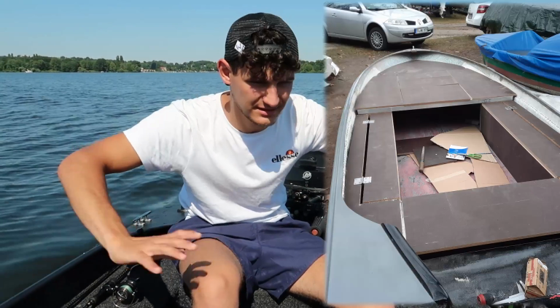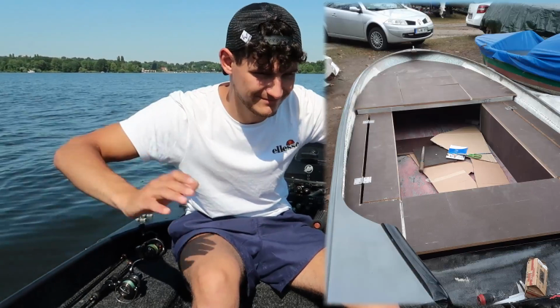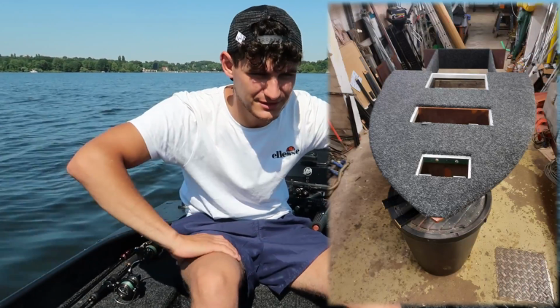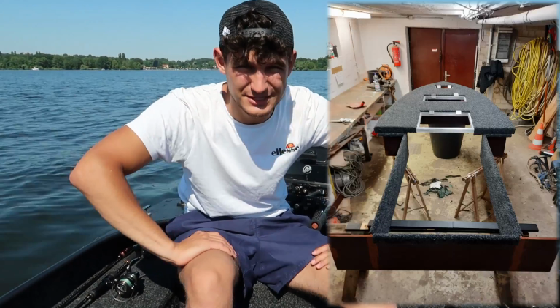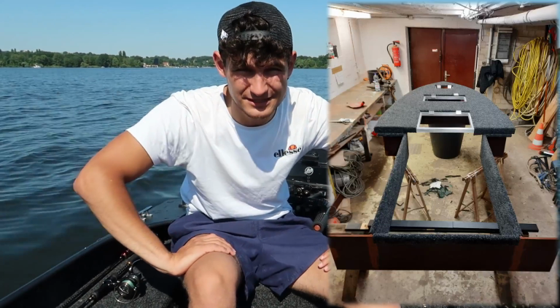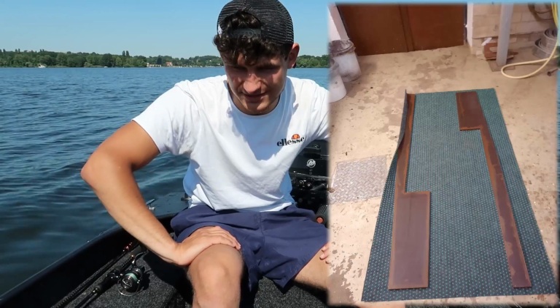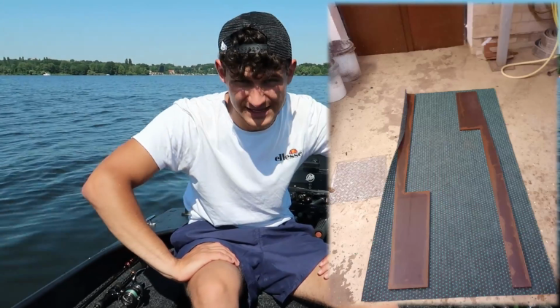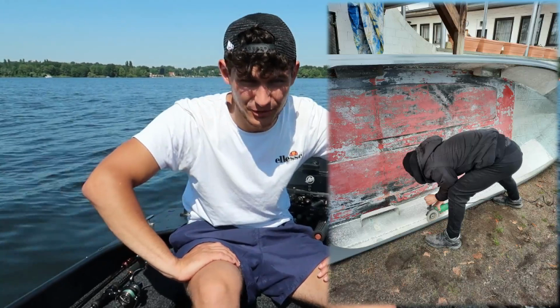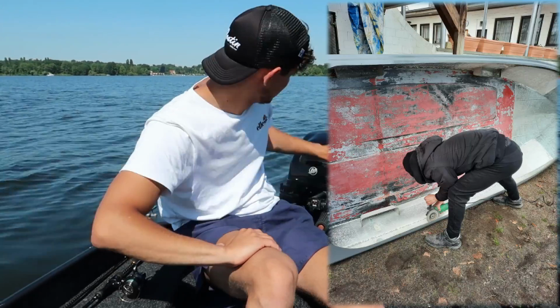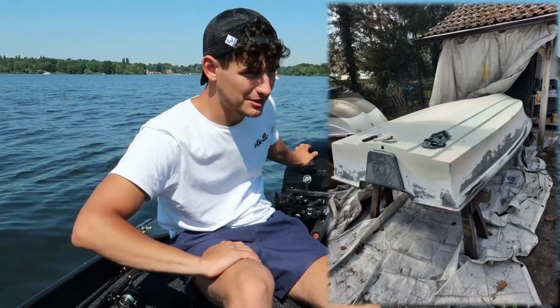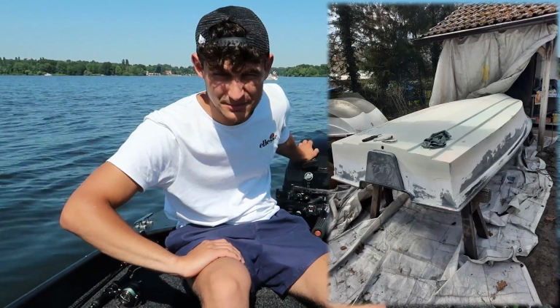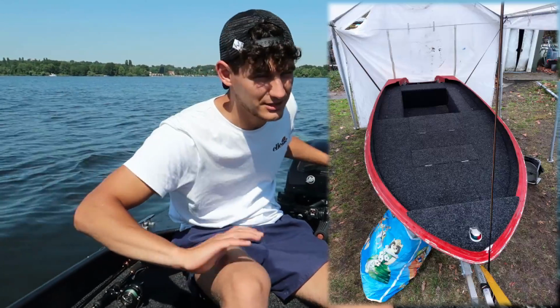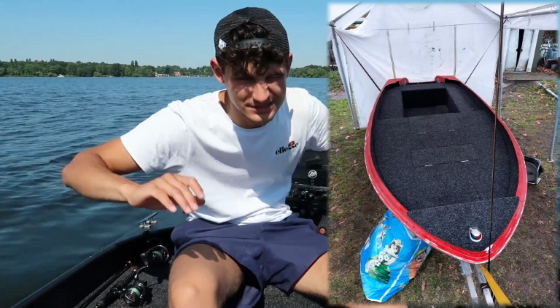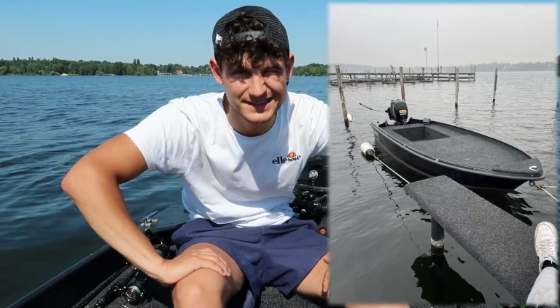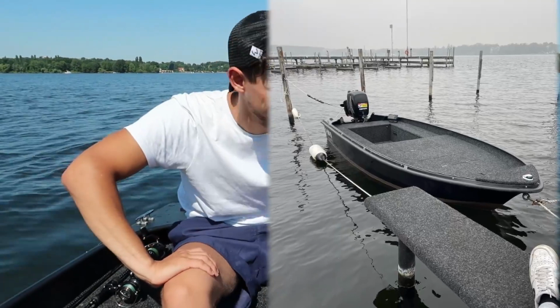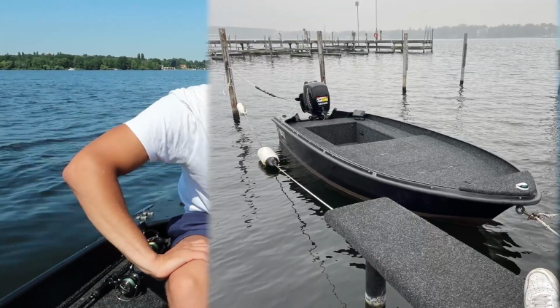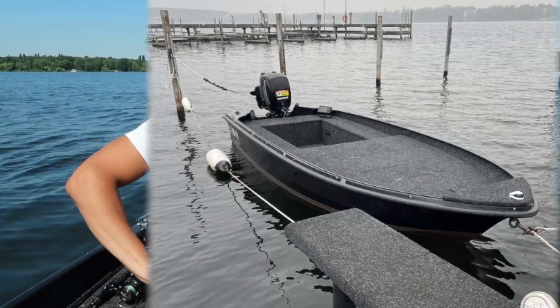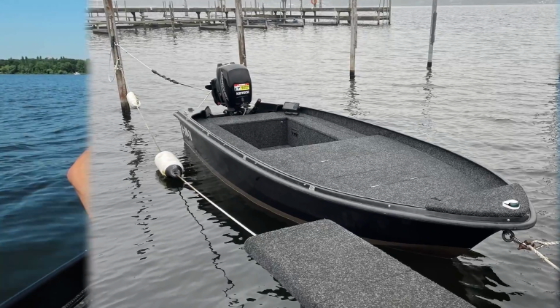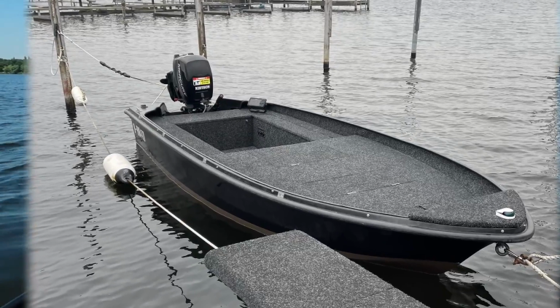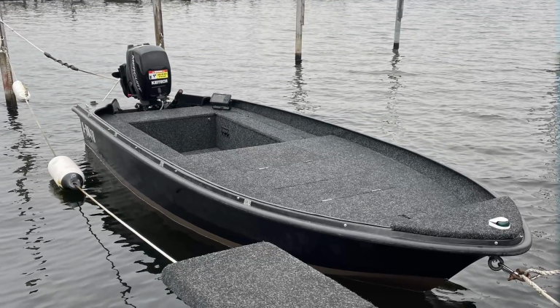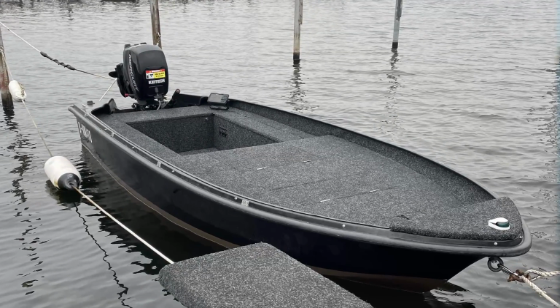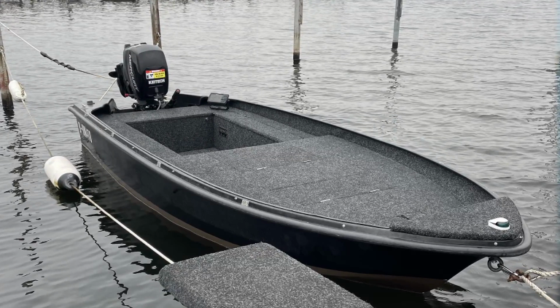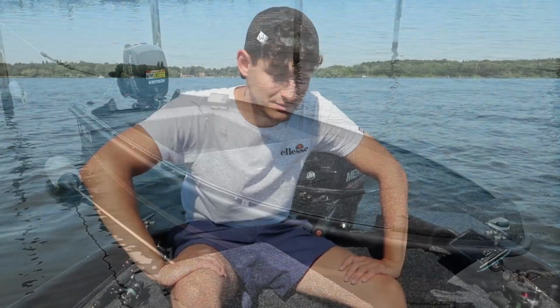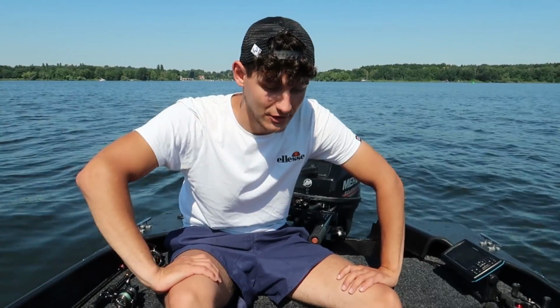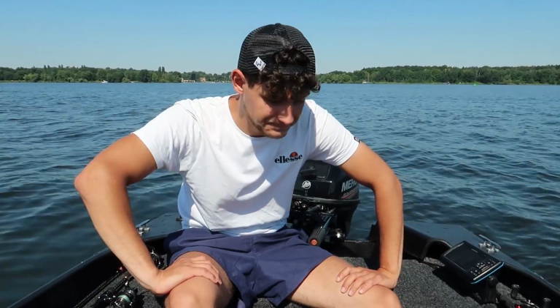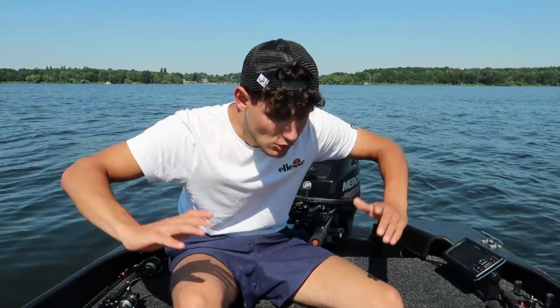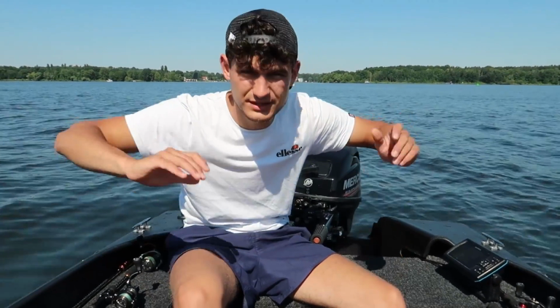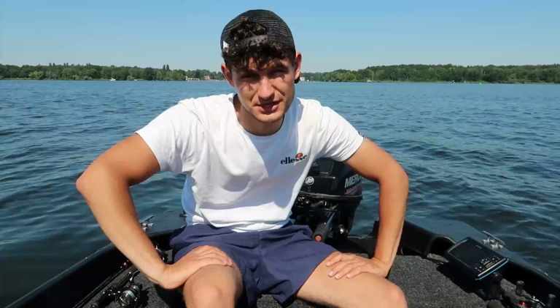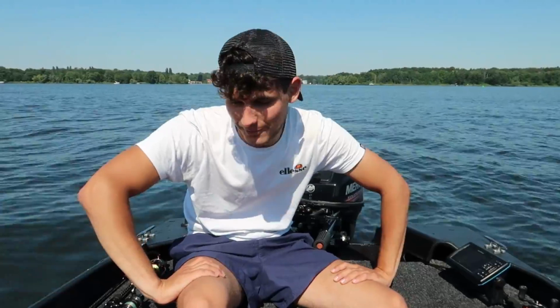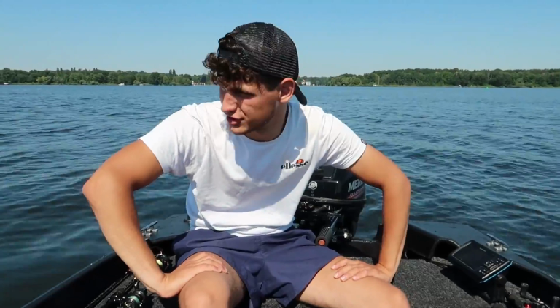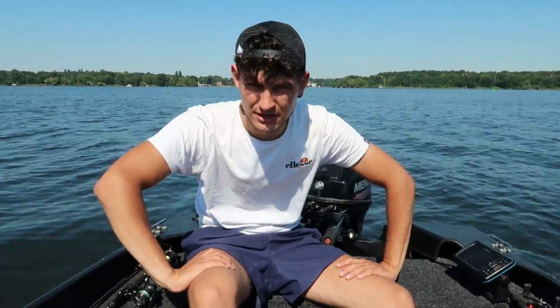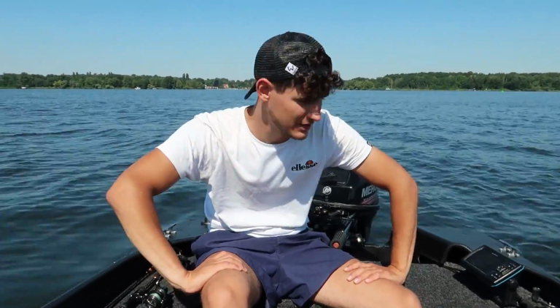Denn so 90% des Bootes ist selber gebaut. Den Motor habe ich nicht selber gebaut, aber sonst habe ich das meiste tatsächlich selber gebaut – zusammen mit meinem Vater, der hat mir da sehr viel geholfen. Und das möchte ich euch einfach mal kurz und knapp vorstellen.